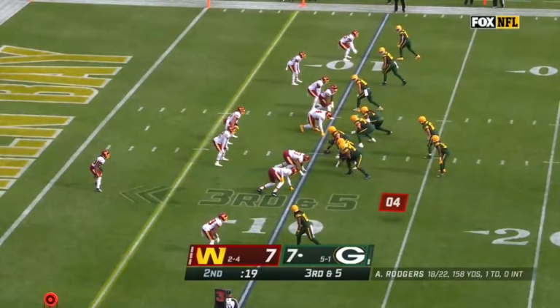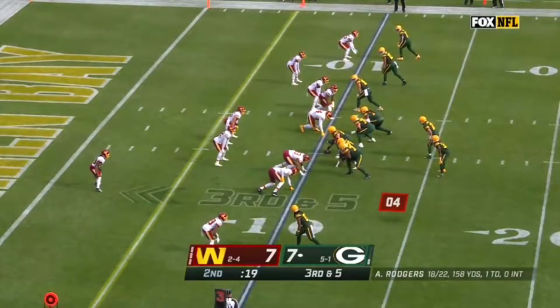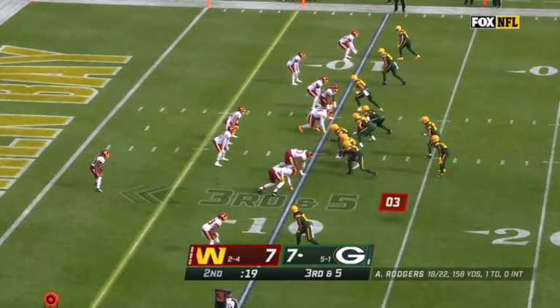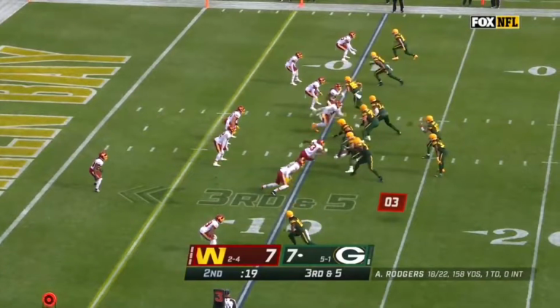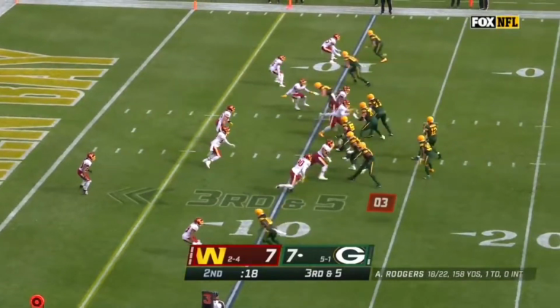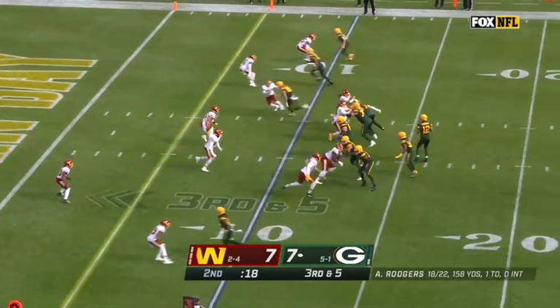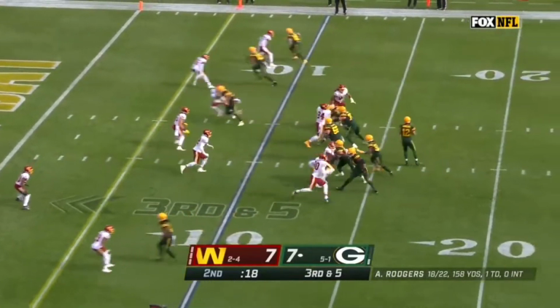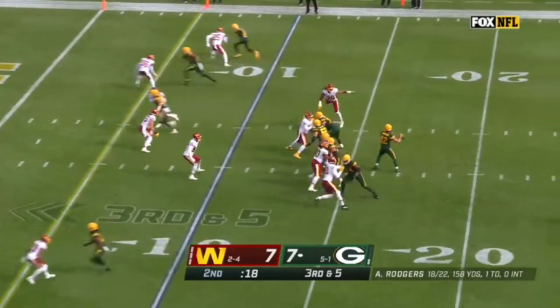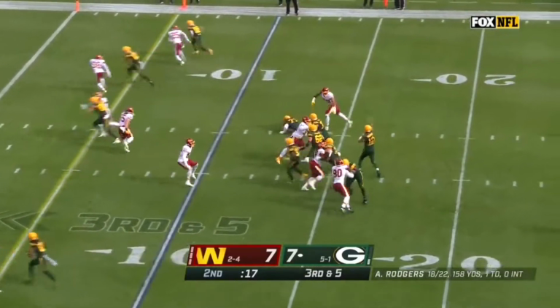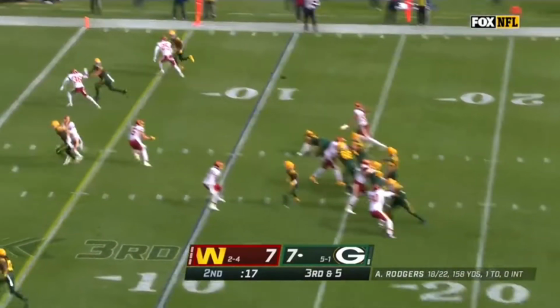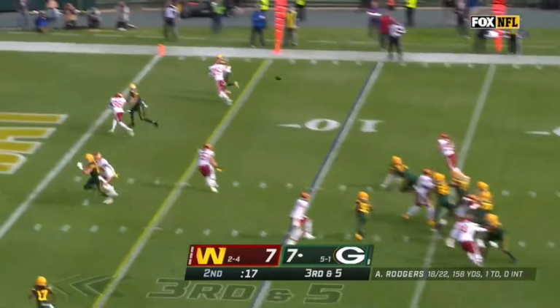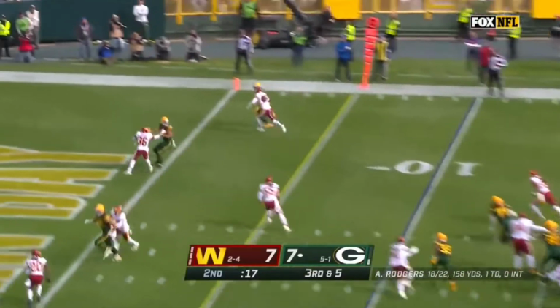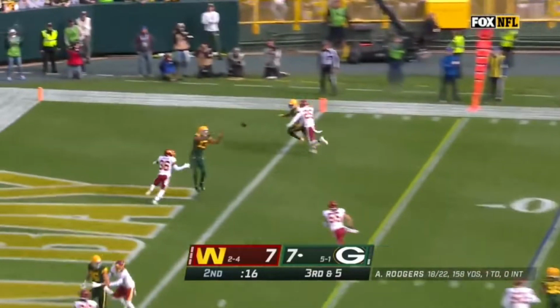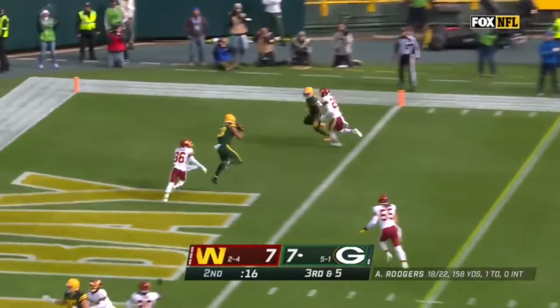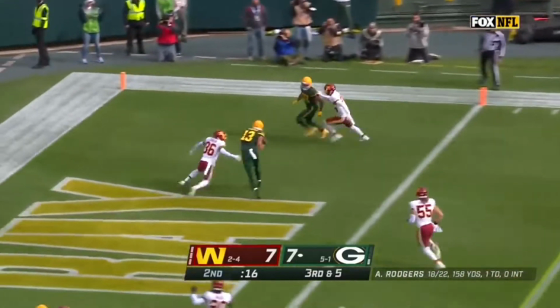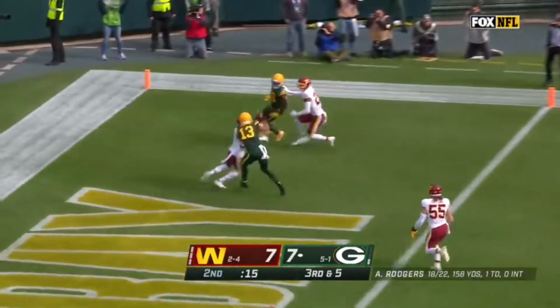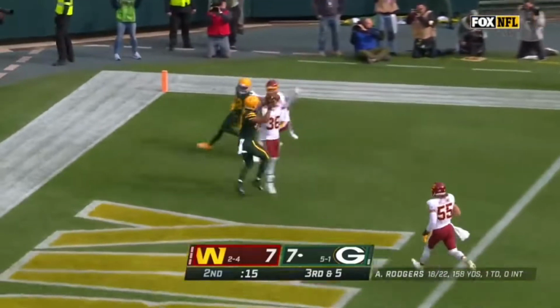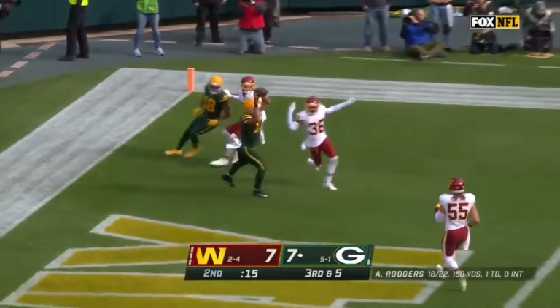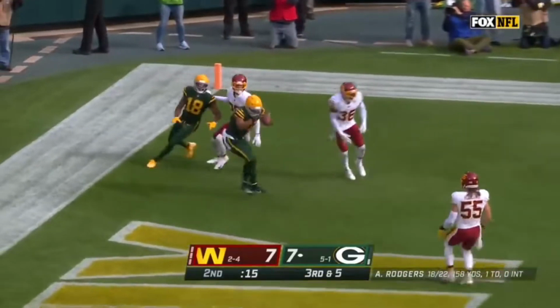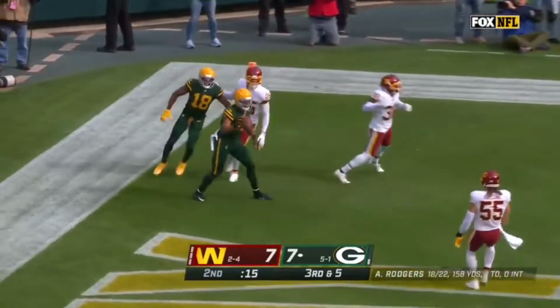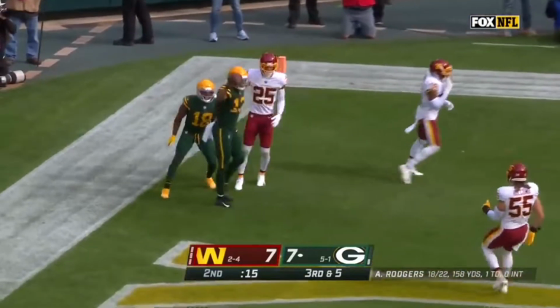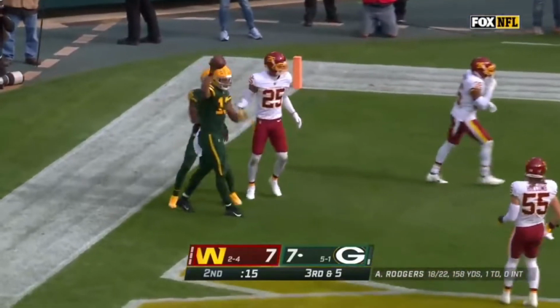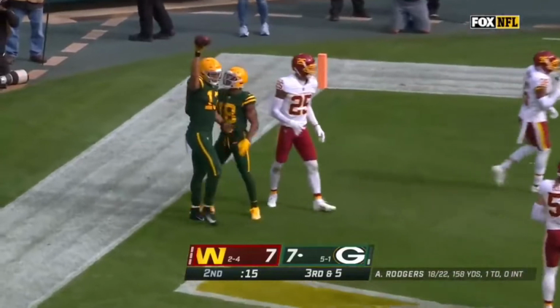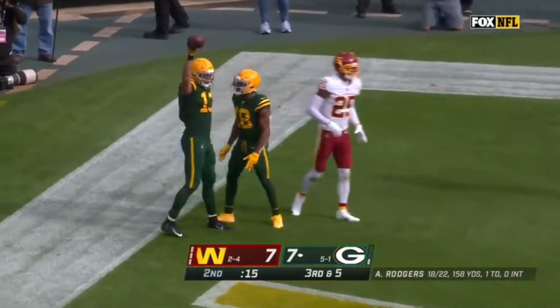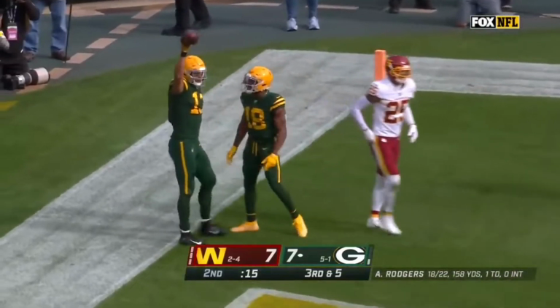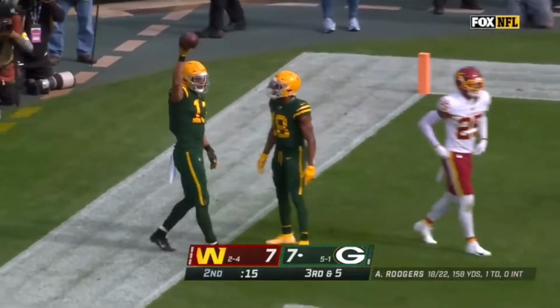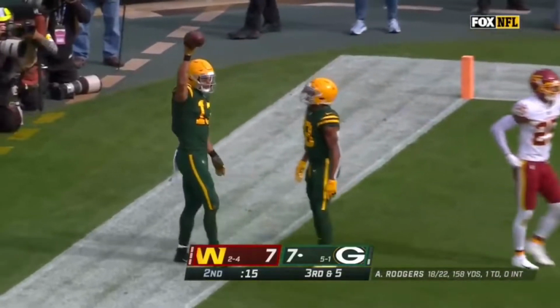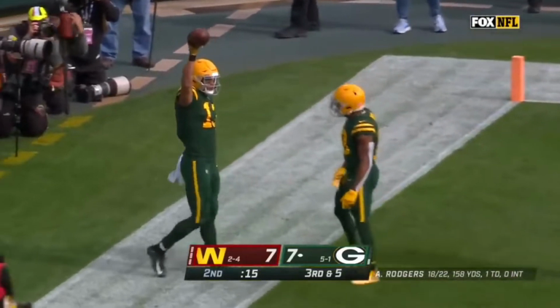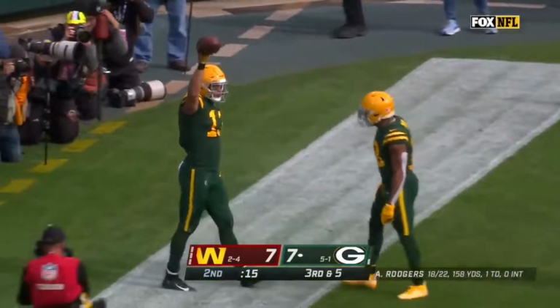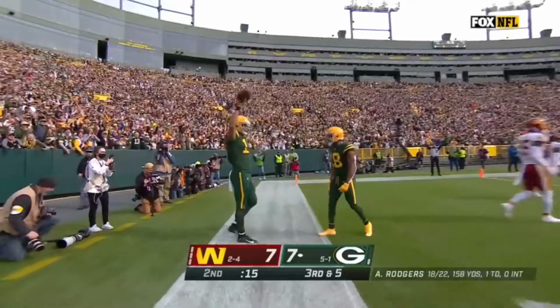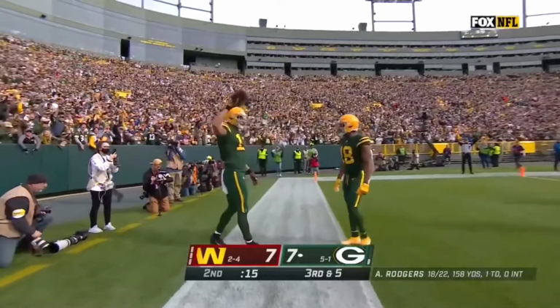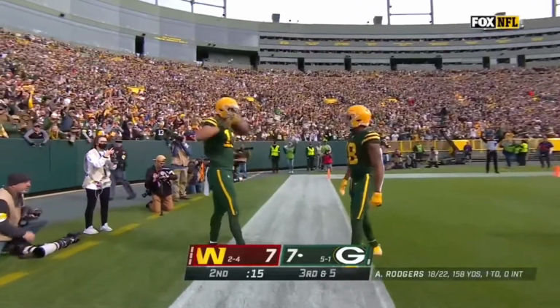Touchdown, Green Bay. Final seconds of this first half — Rogers in rhythm, tosses to the end zone. It's been all about Lazard, and he caps it off with a touchdown.